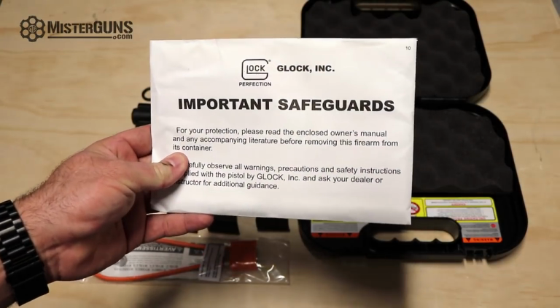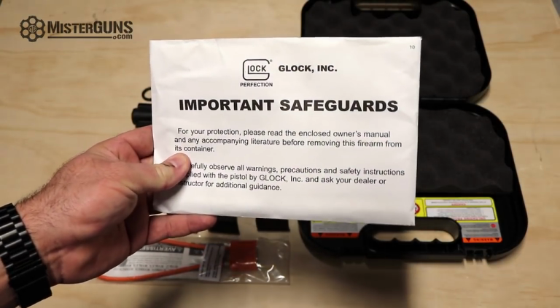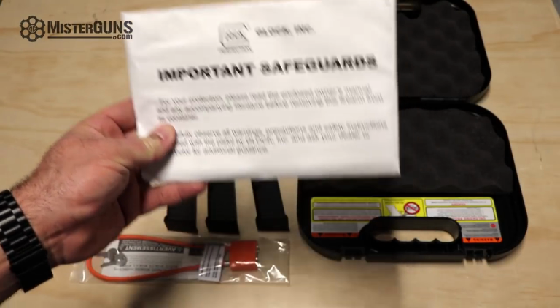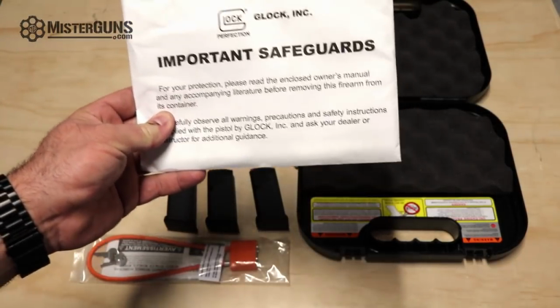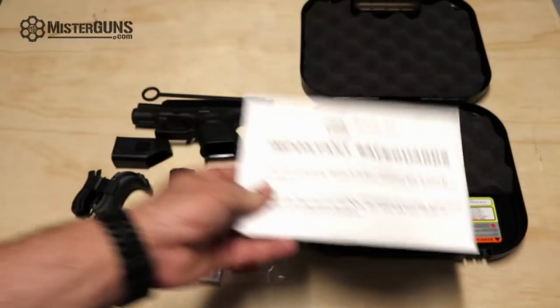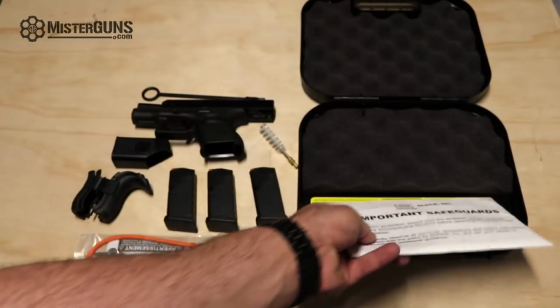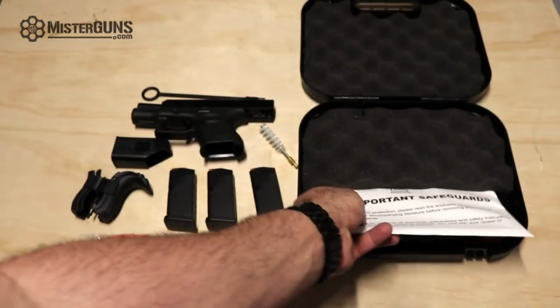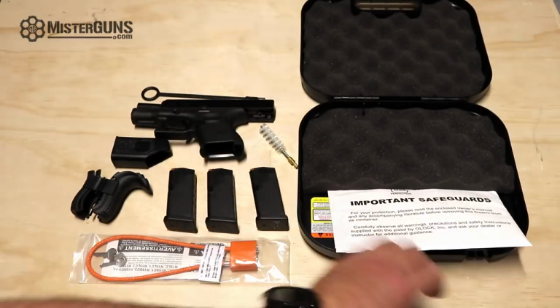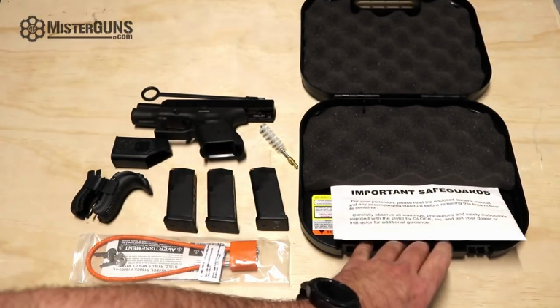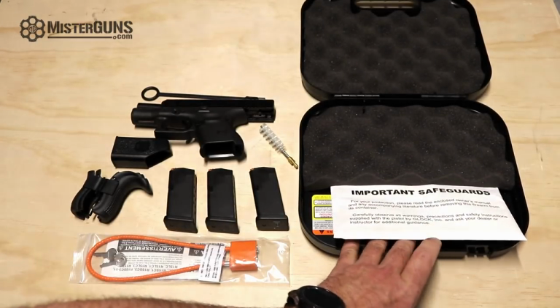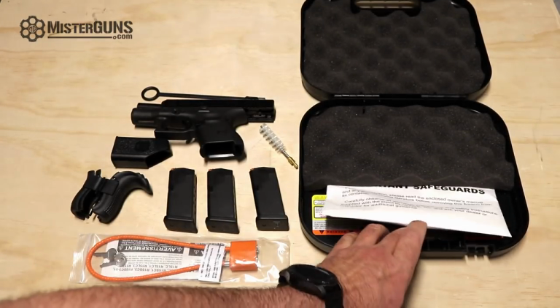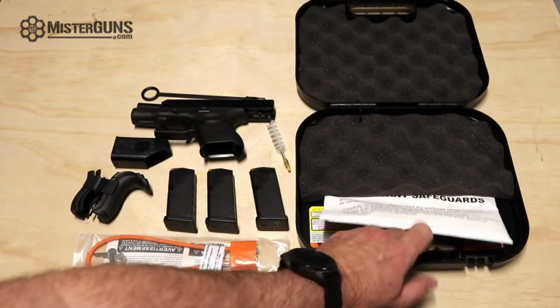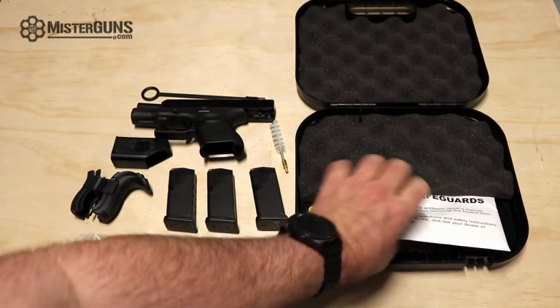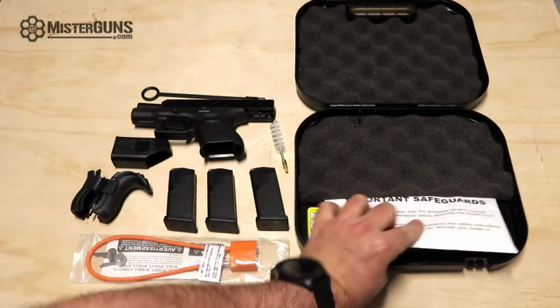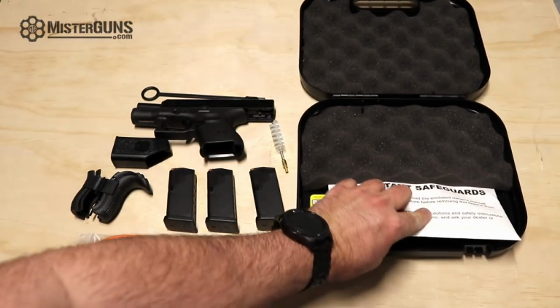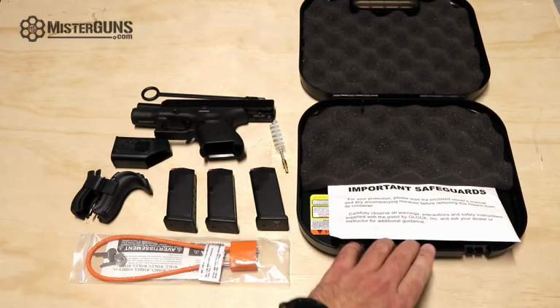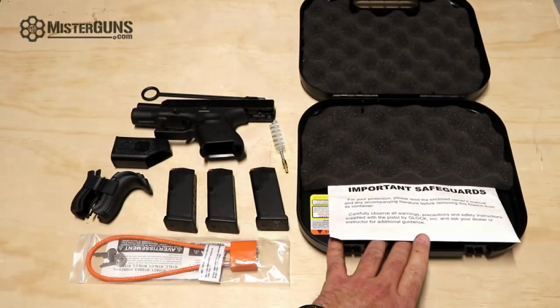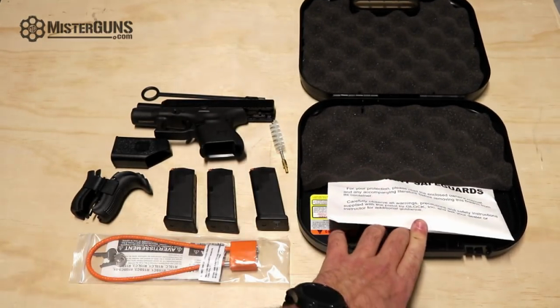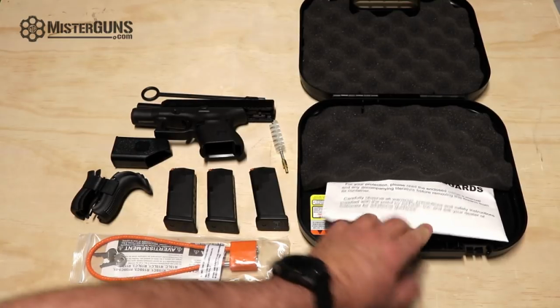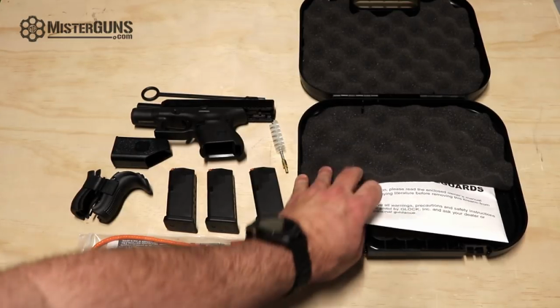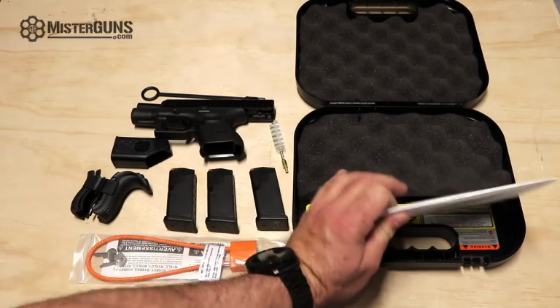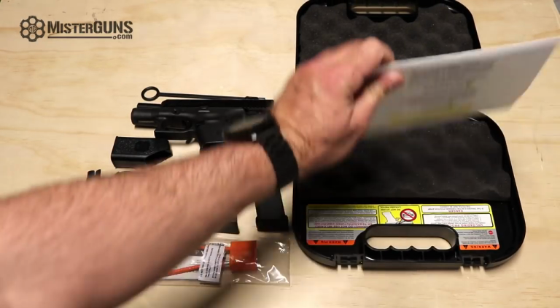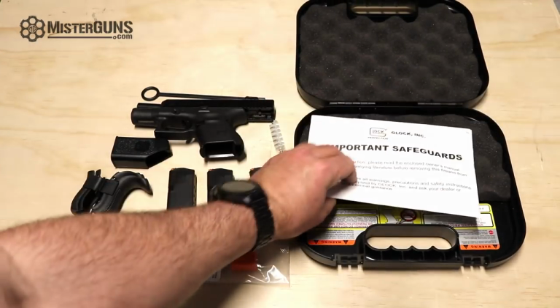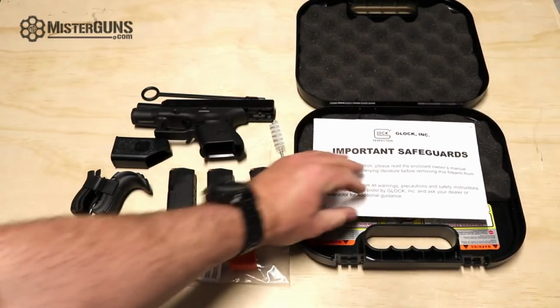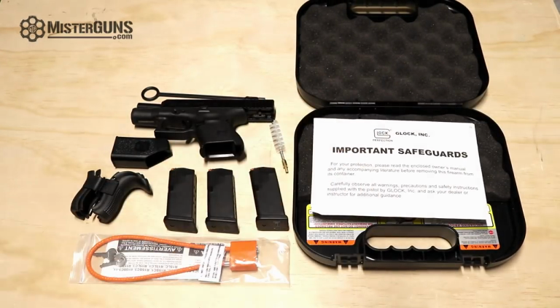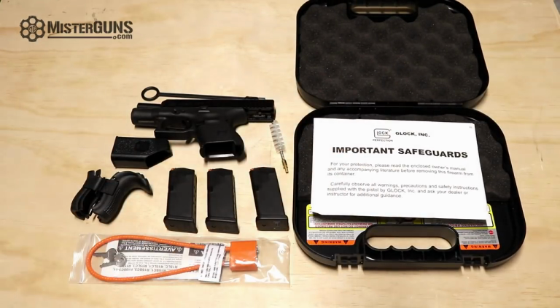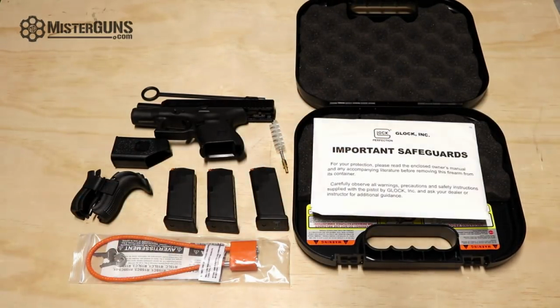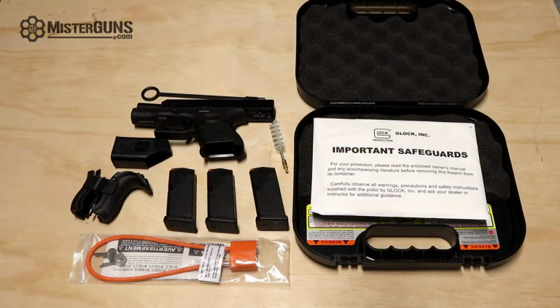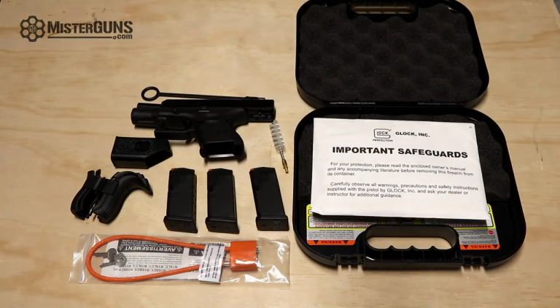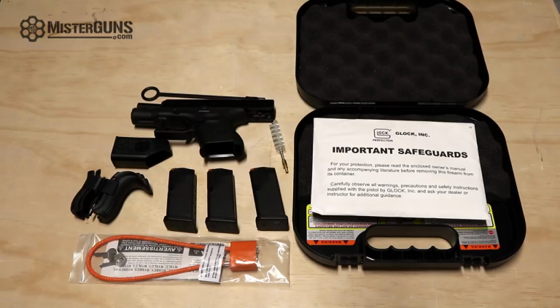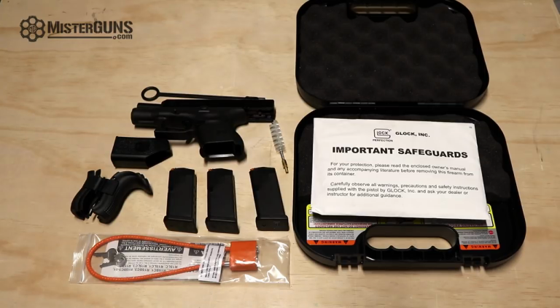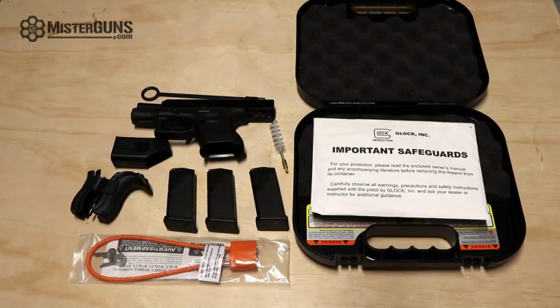I don't know if the manual is required by law, but it sure is required by the insurance companies if you're a gun manufacturer. So we will just leave that laid out for the remainder of the video.